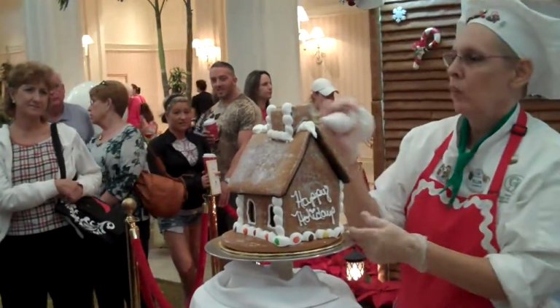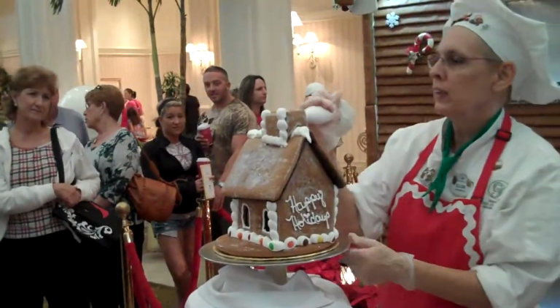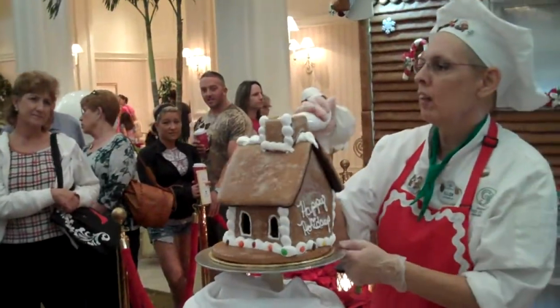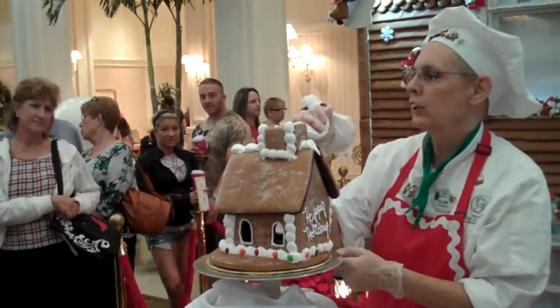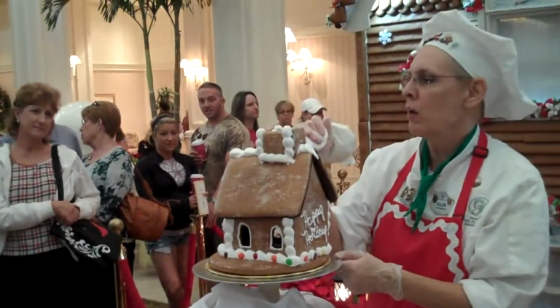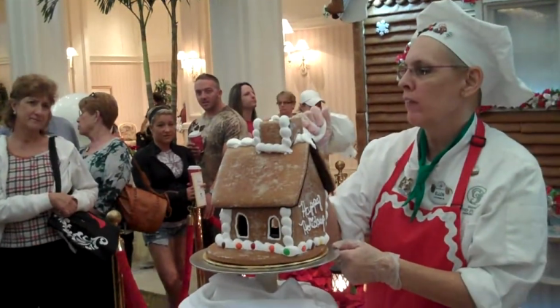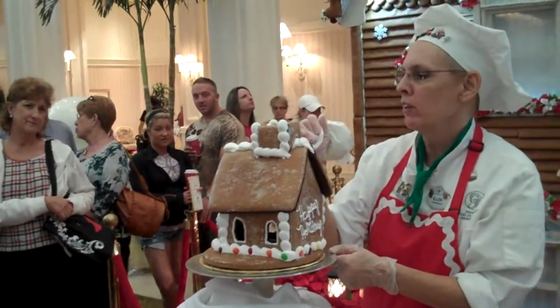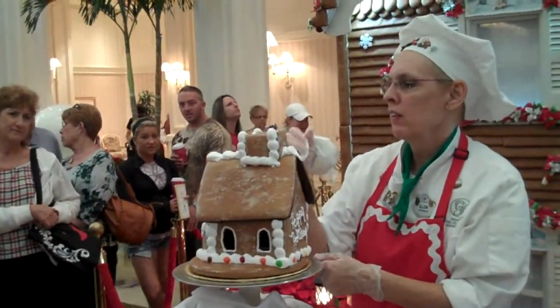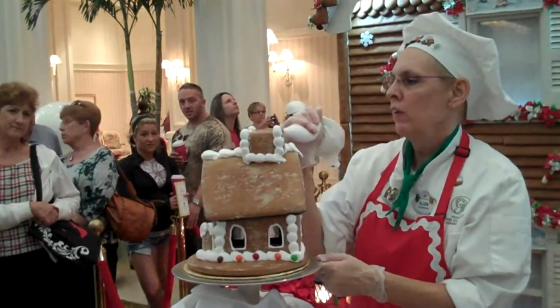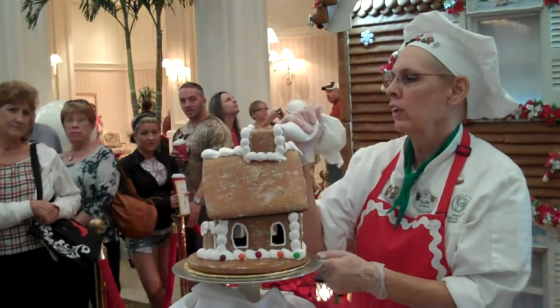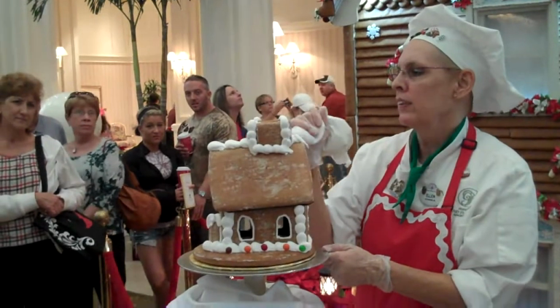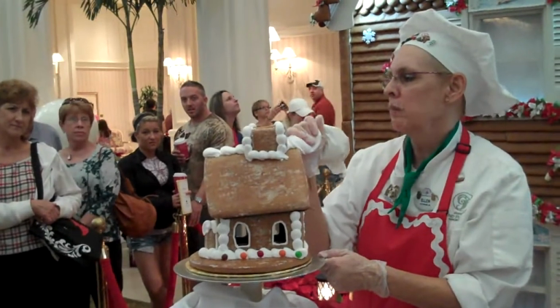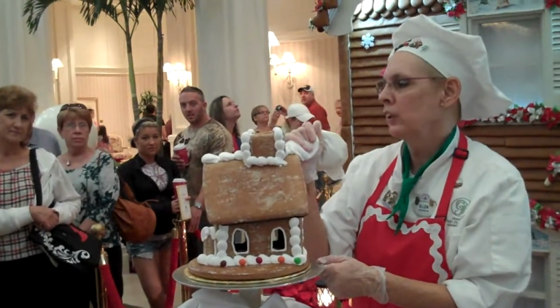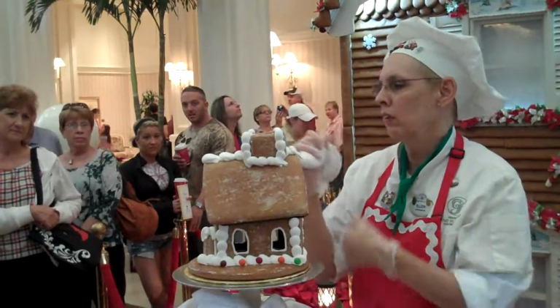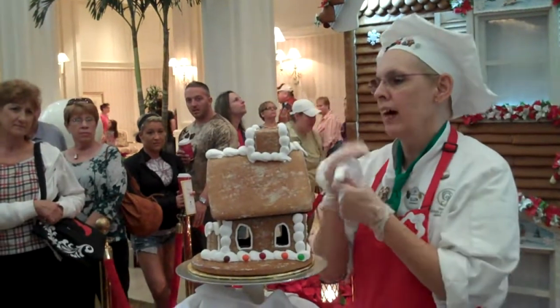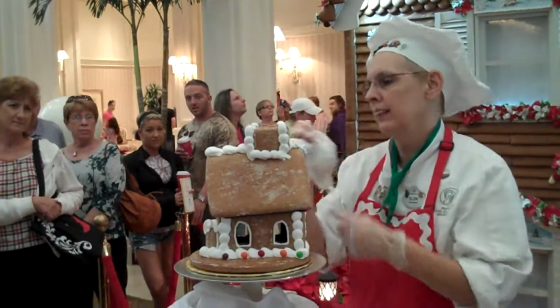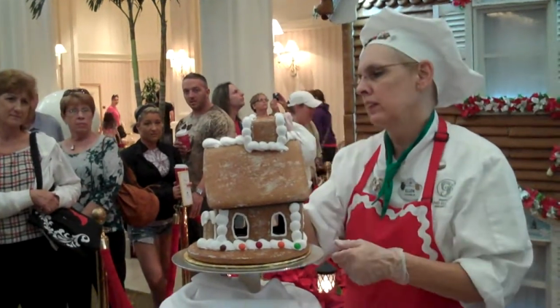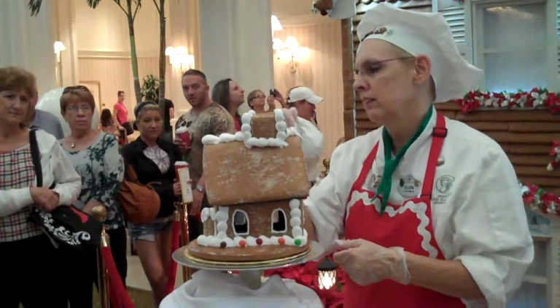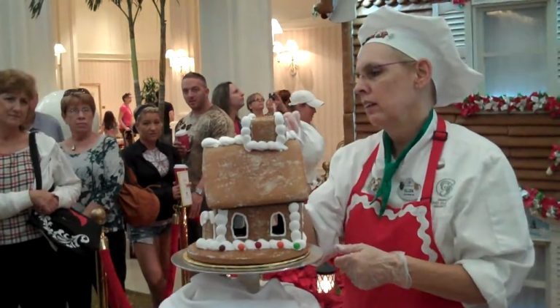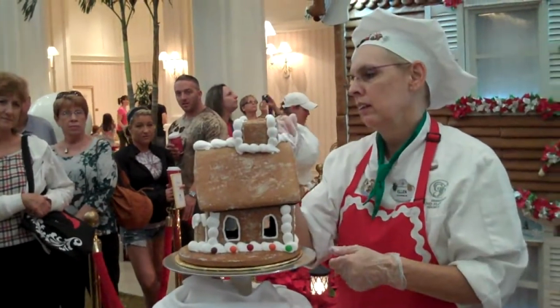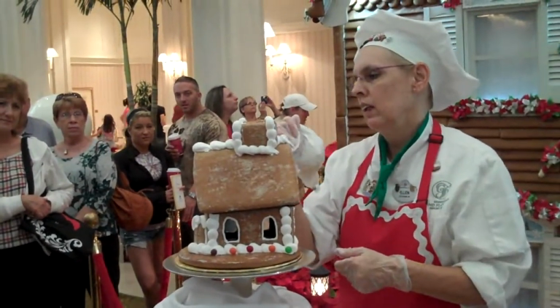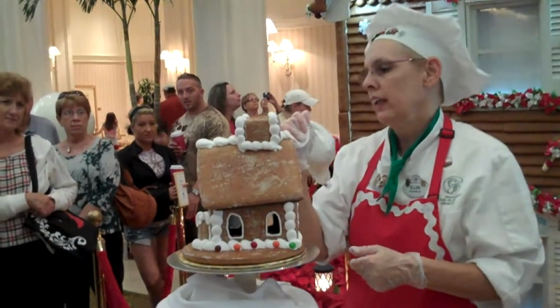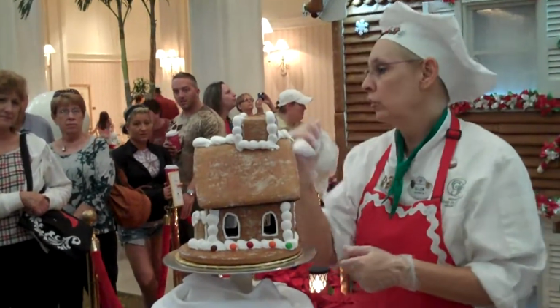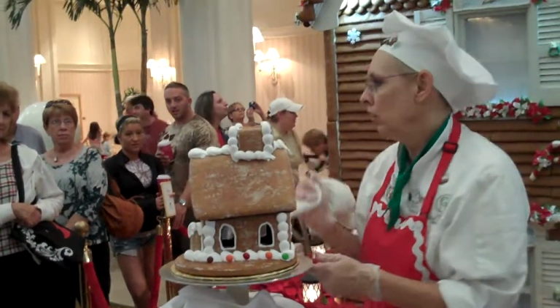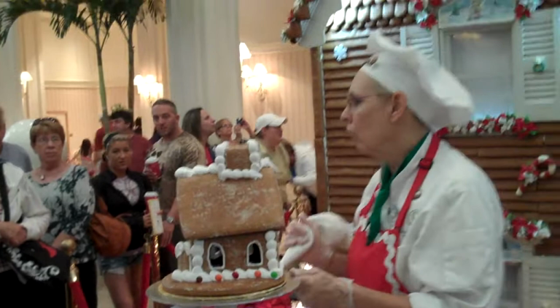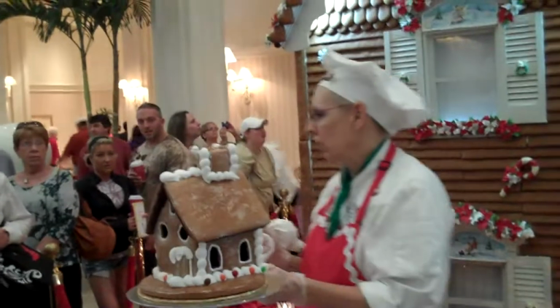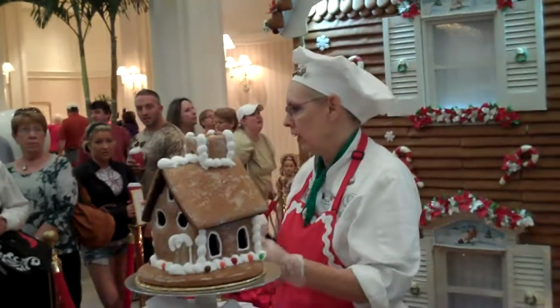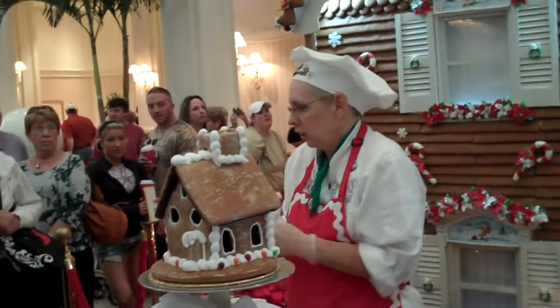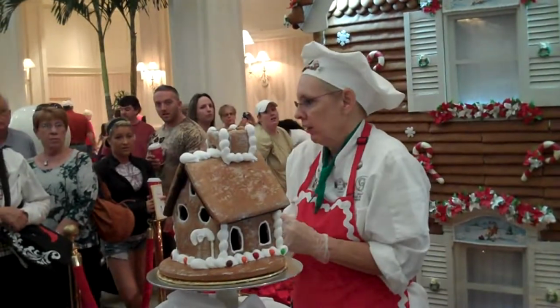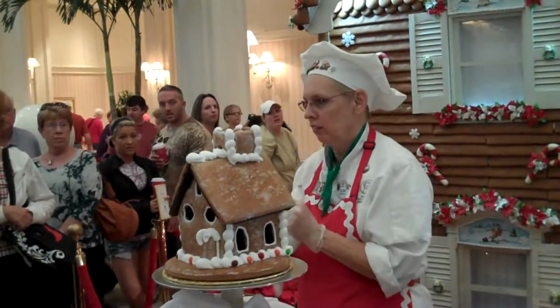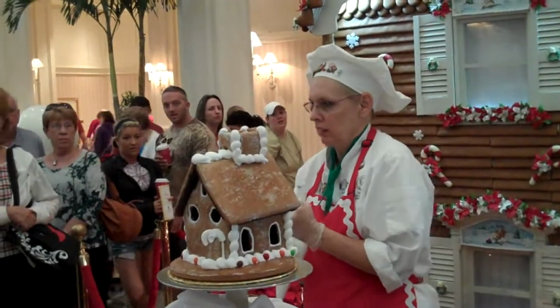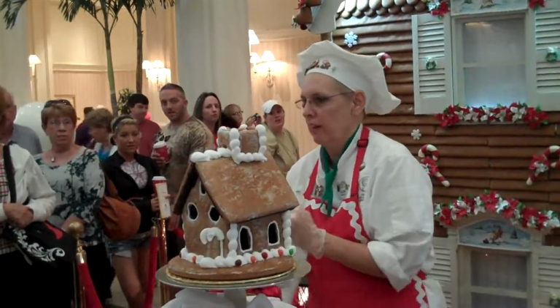Once we get all the snow up on the roof, we are going to go into the magical world of icicles. It gets really cold in here then — you're going to shiver, you're going to need a sweater.